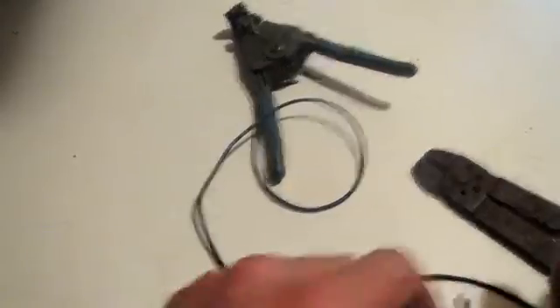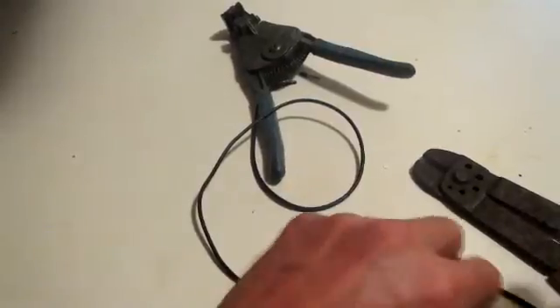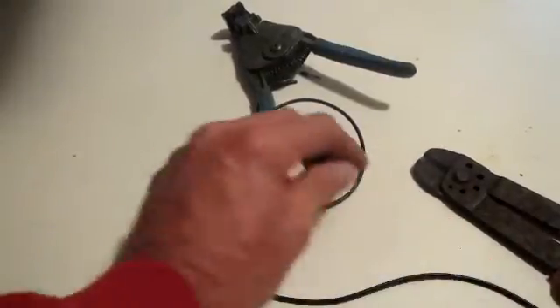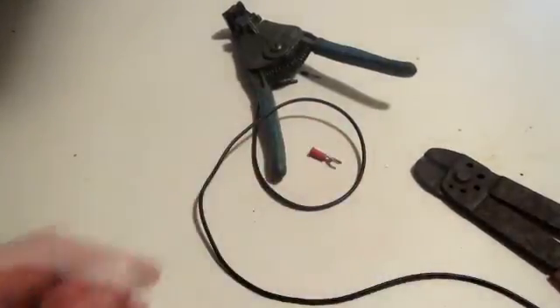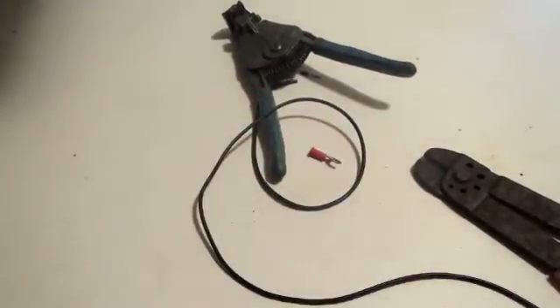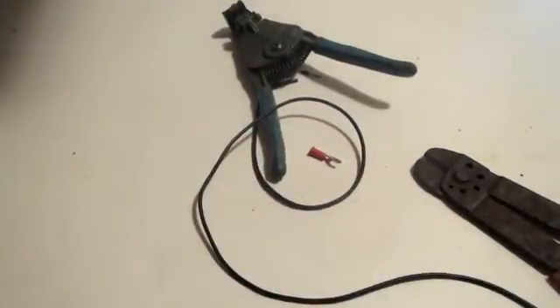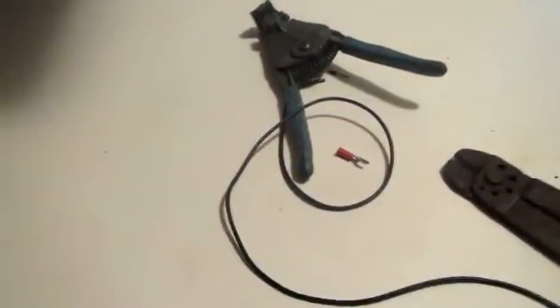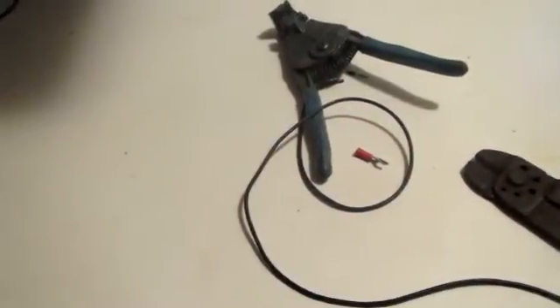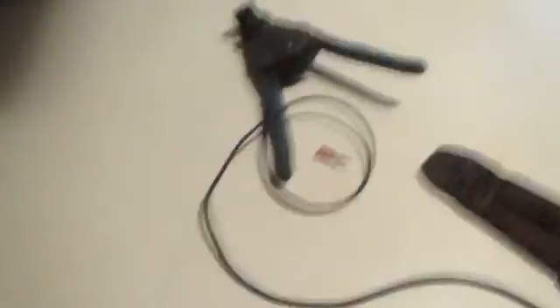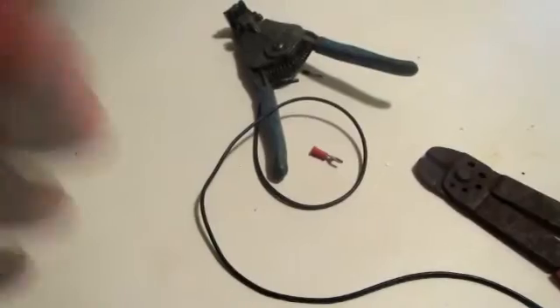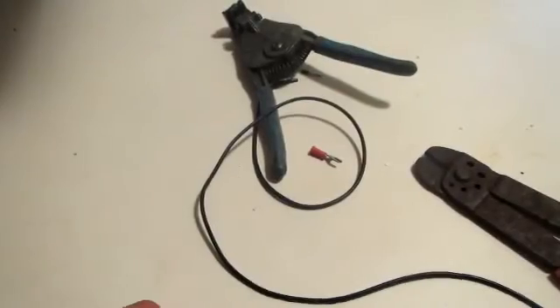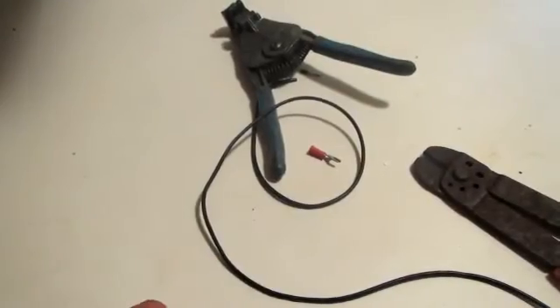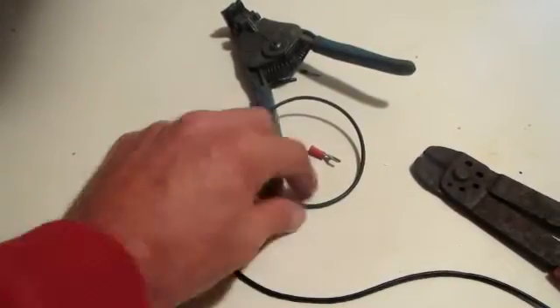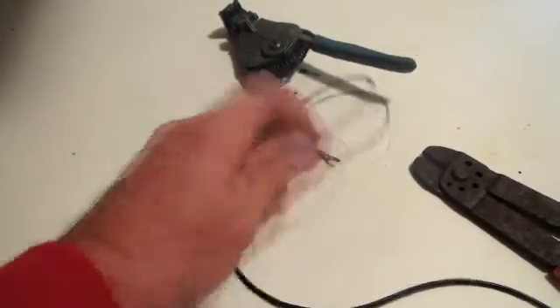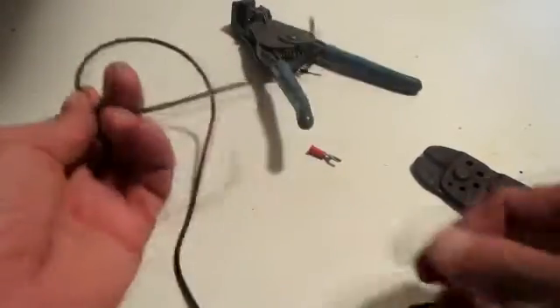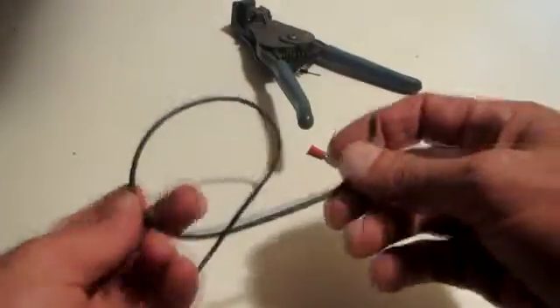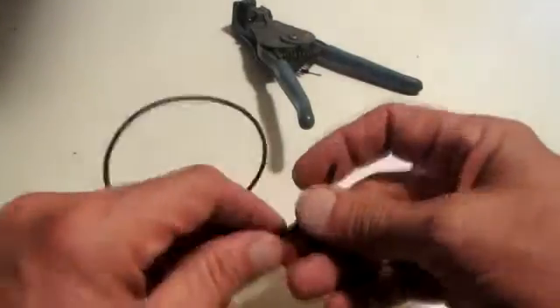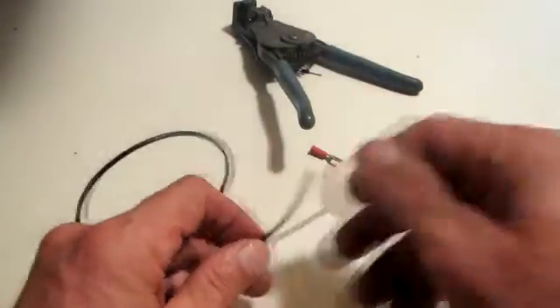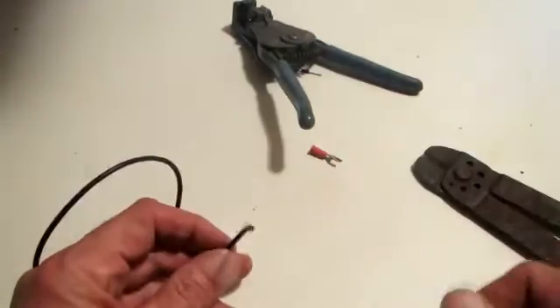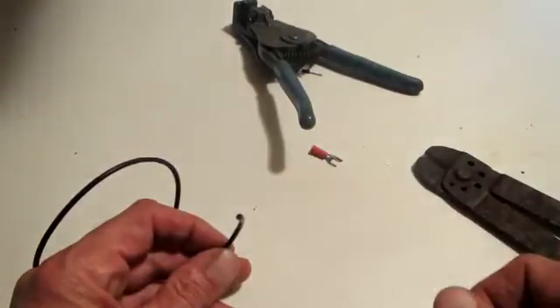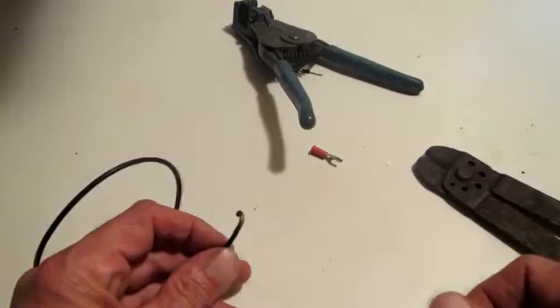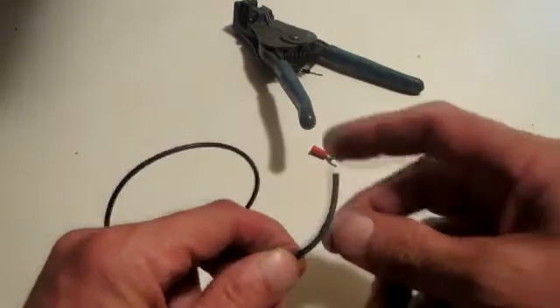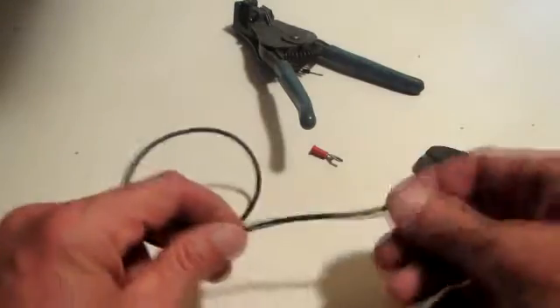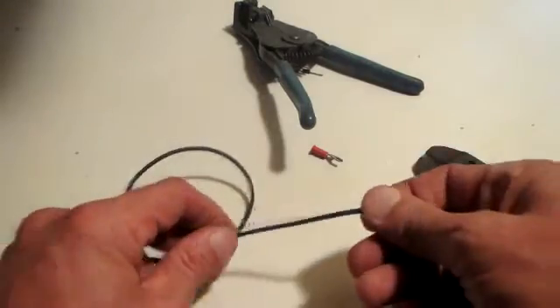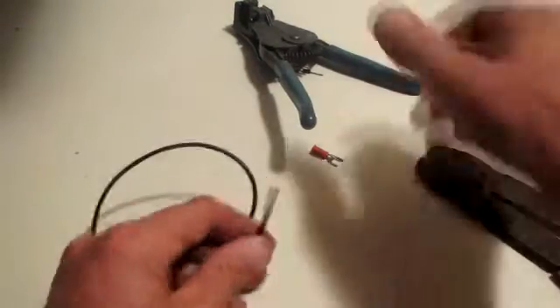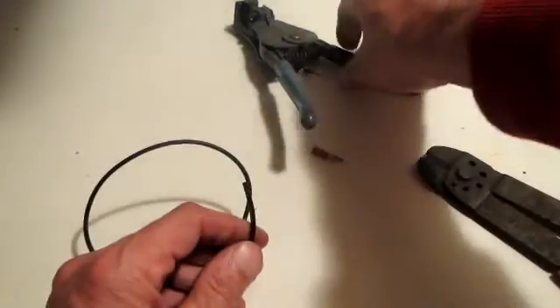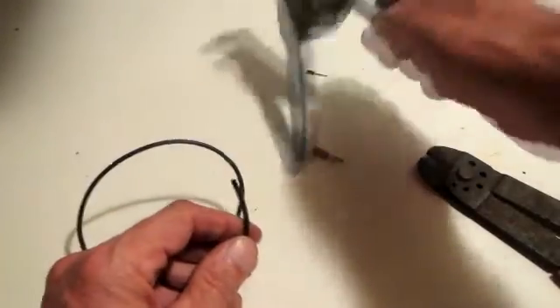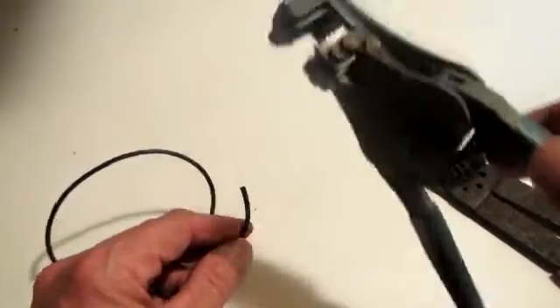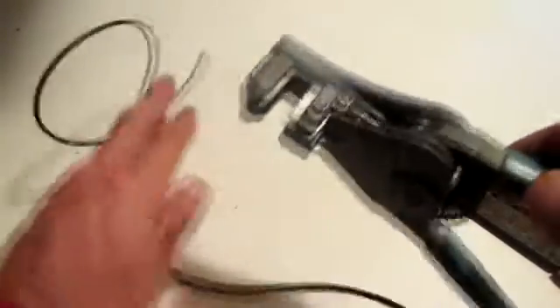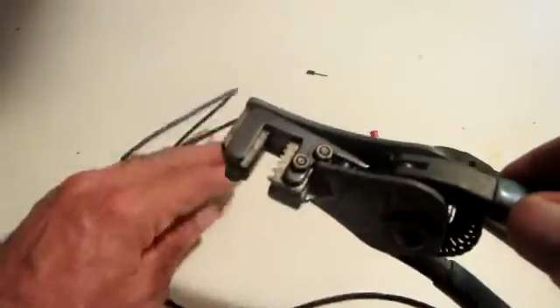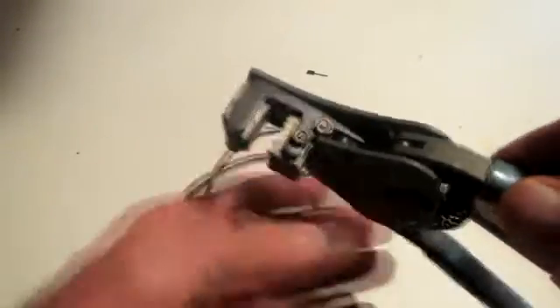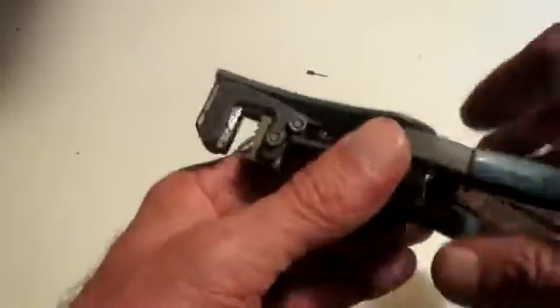I'm going to demonstrate how to crimp a terminal on the end of a wire. The first thing you want to do is know what size gauge wire you have — identify the gauge, because everything is based on wire size.